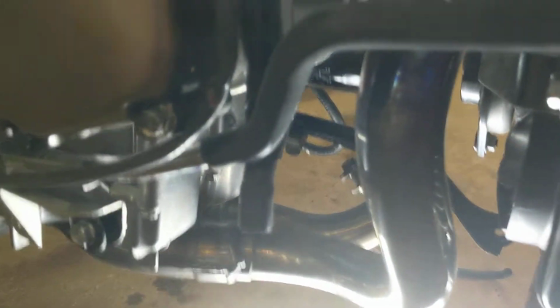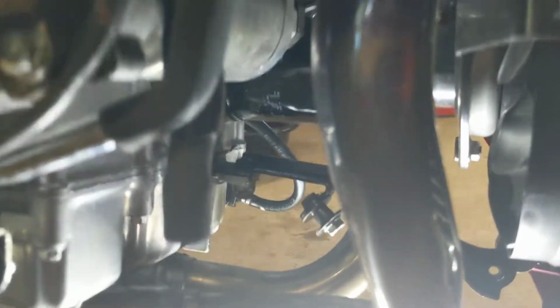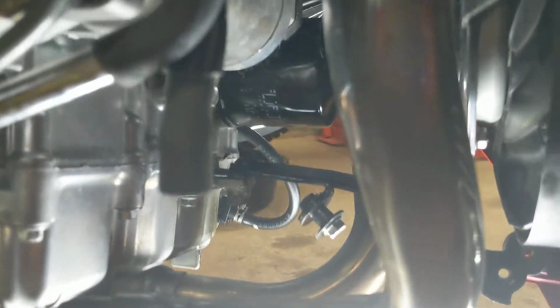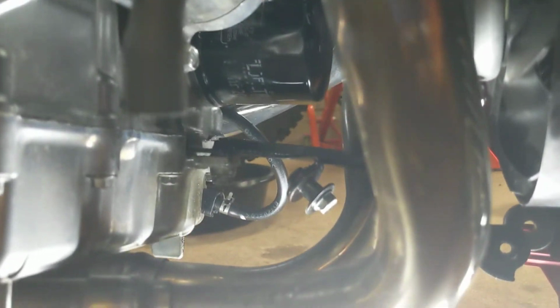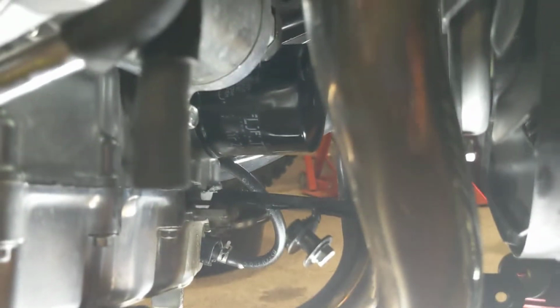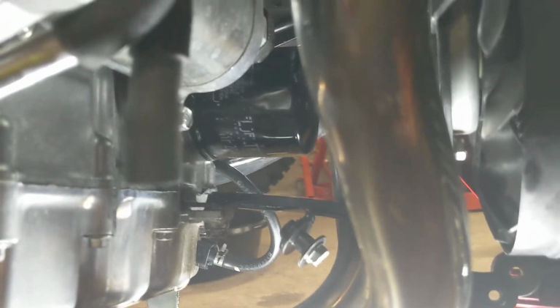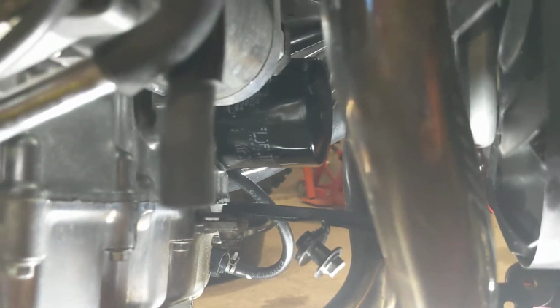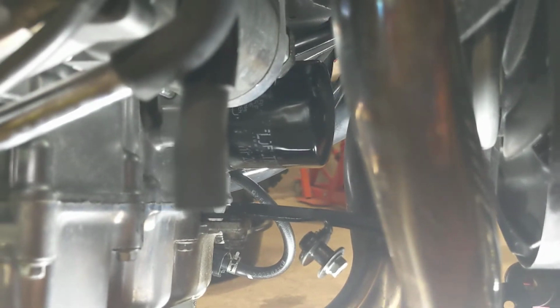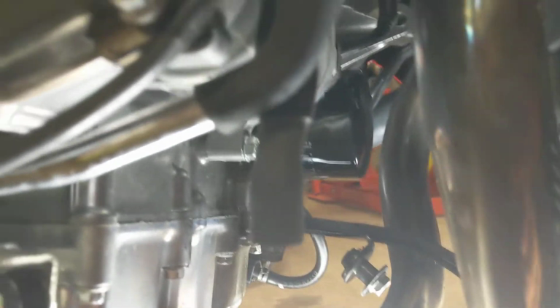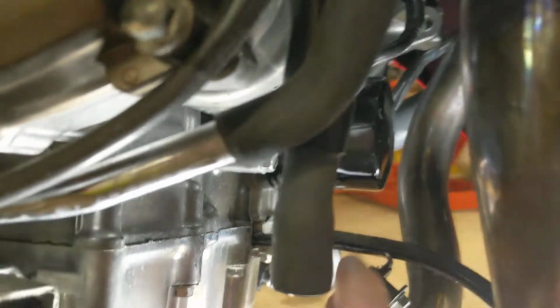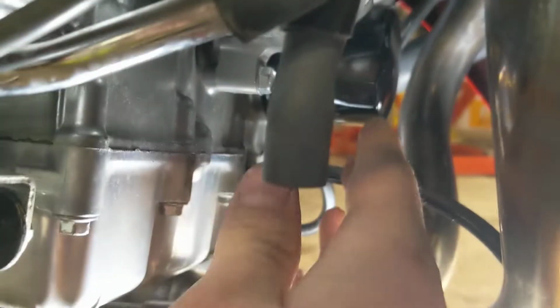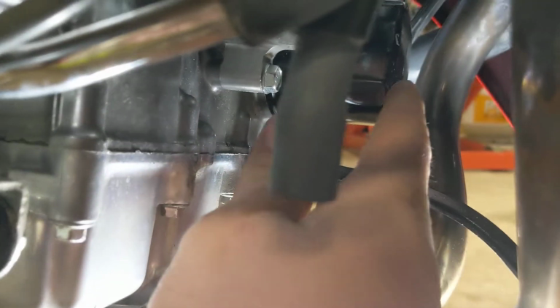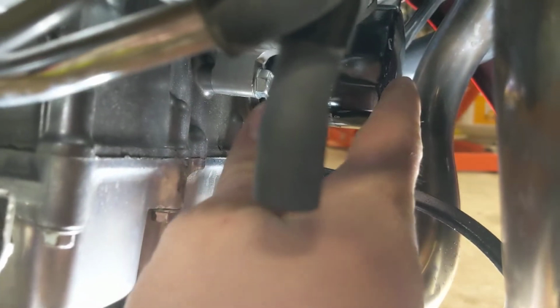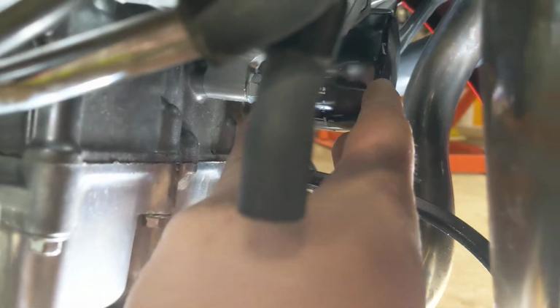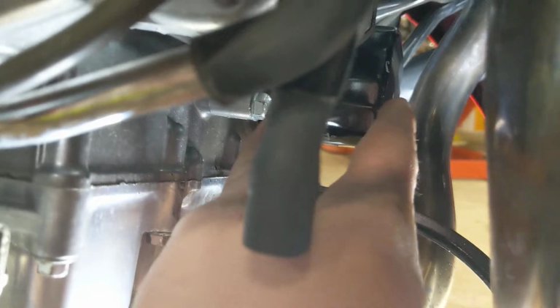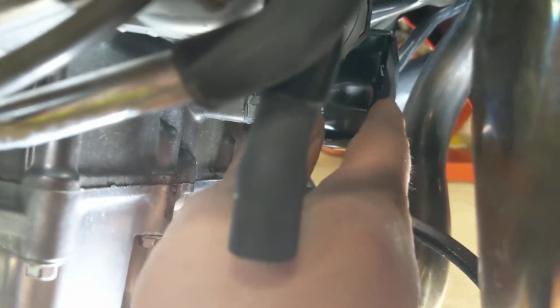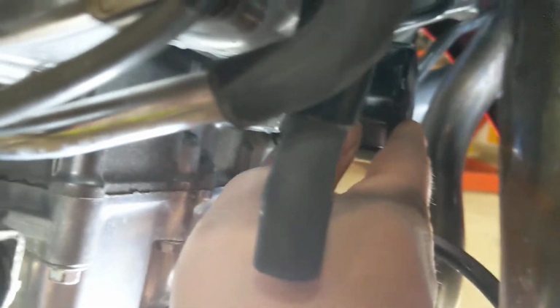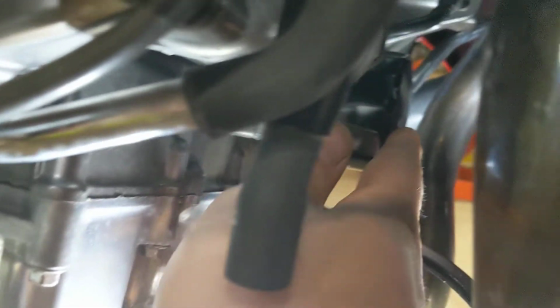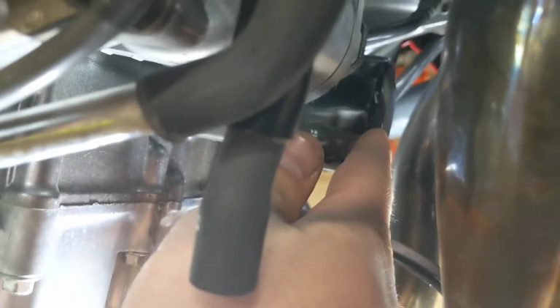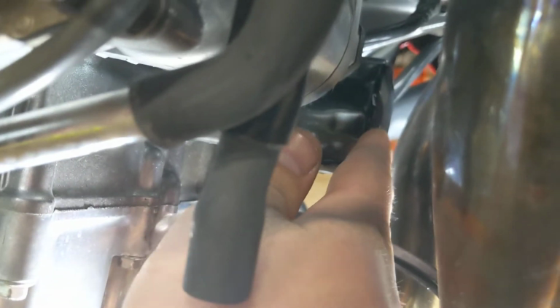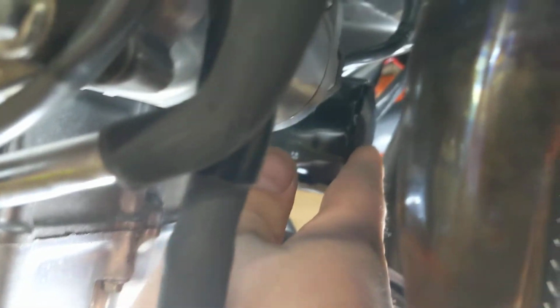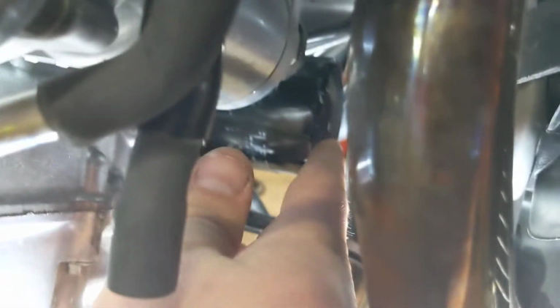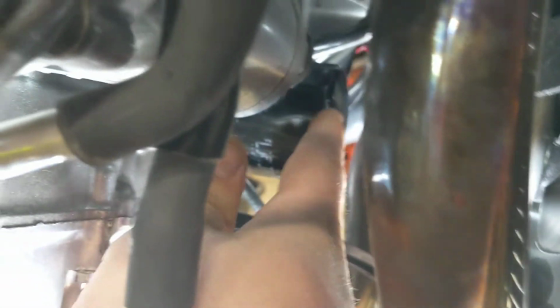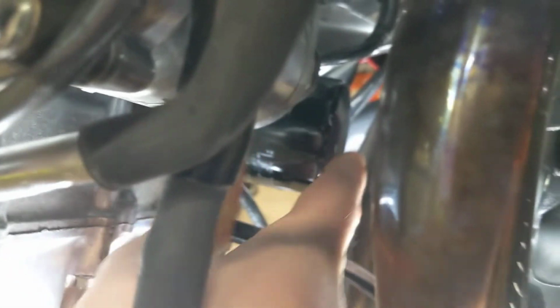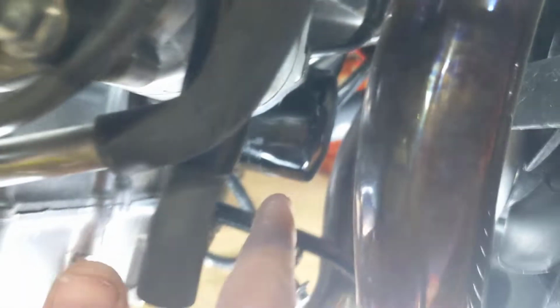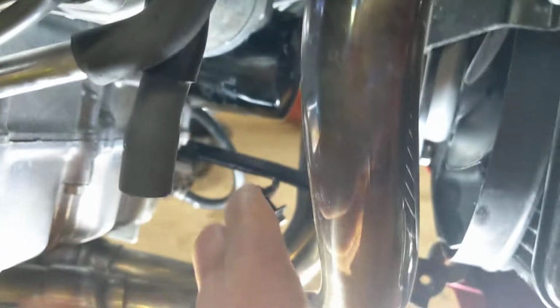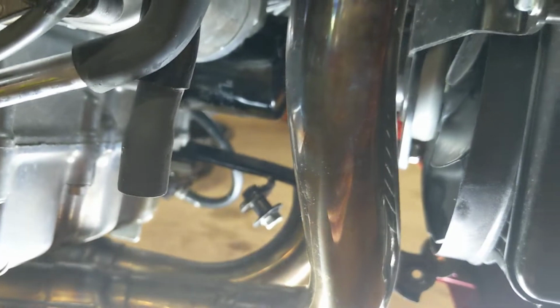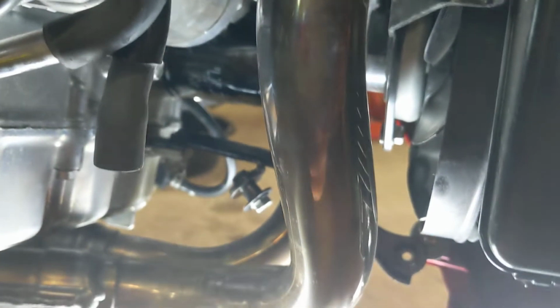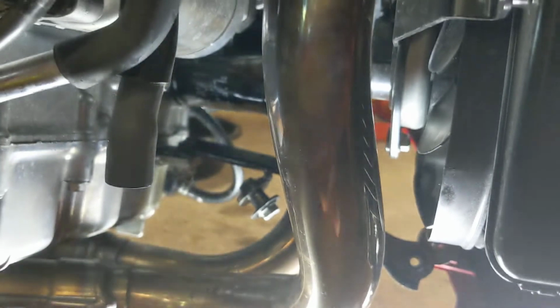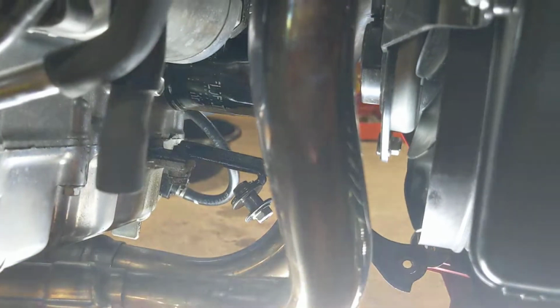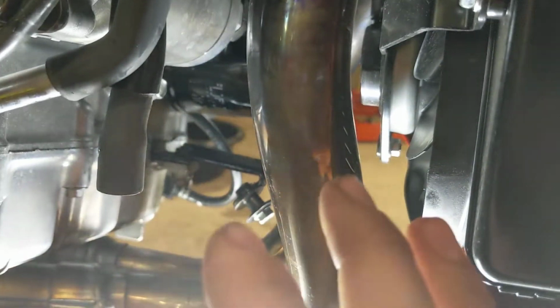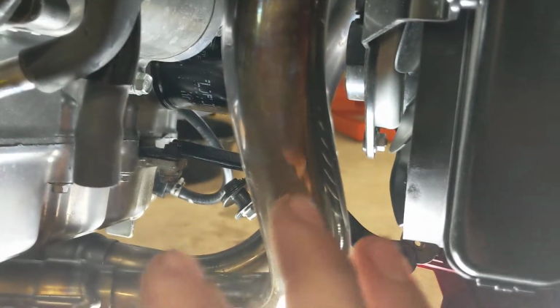But now you can see the oil filter right there and you can get a hand in there. You can actually get a good grip on it — you might not even need a wrench — and then after that you can just slide it out this way. So much more room.